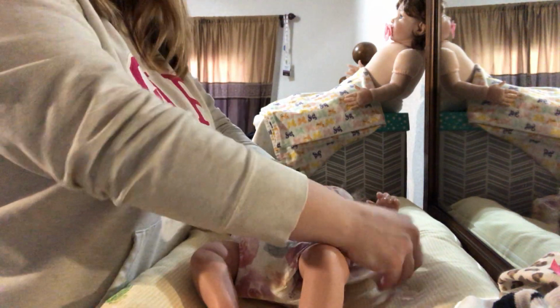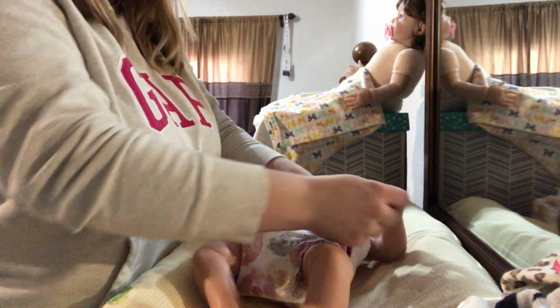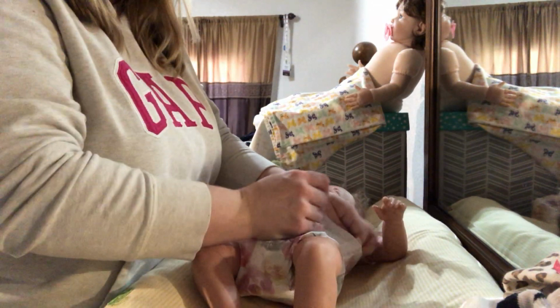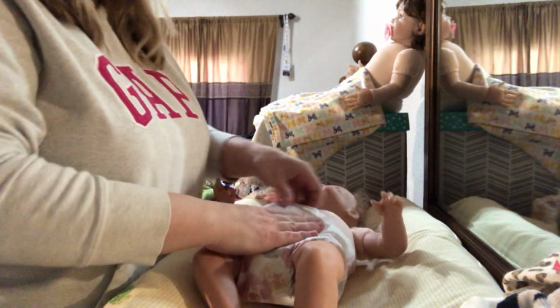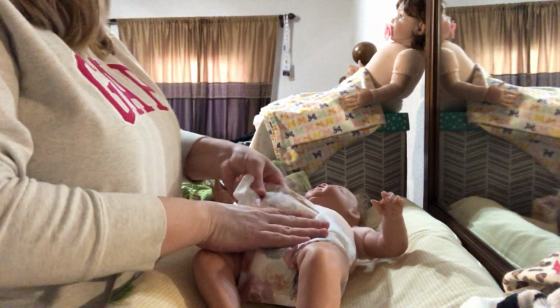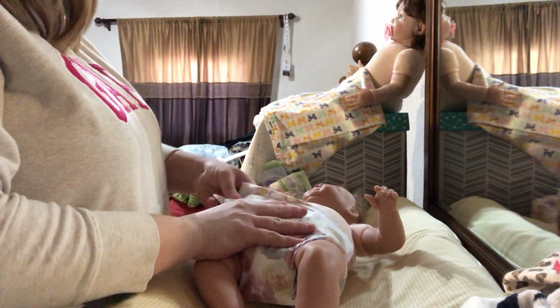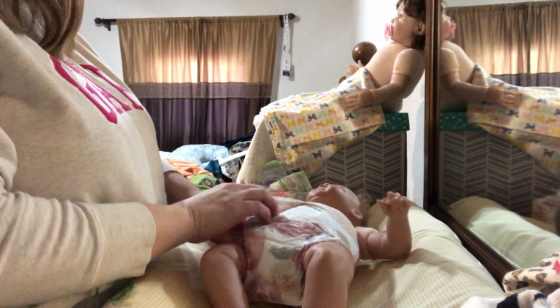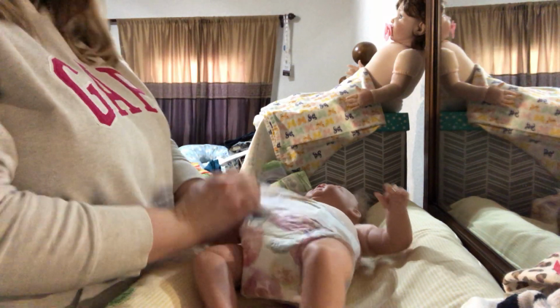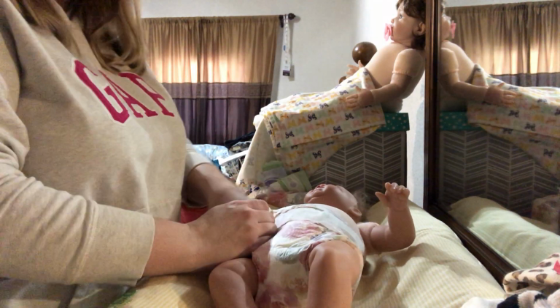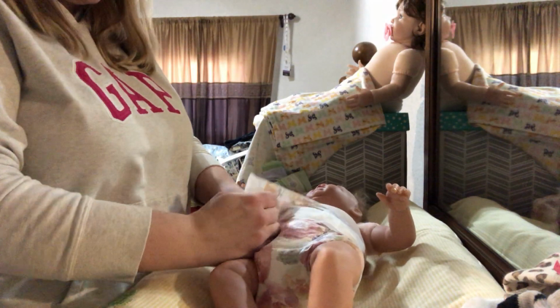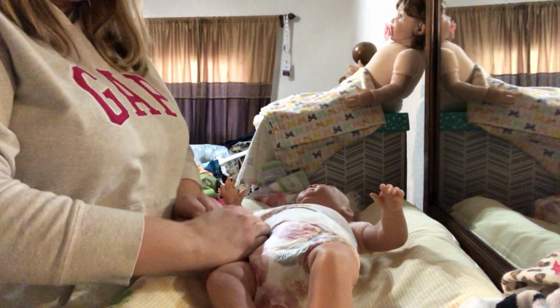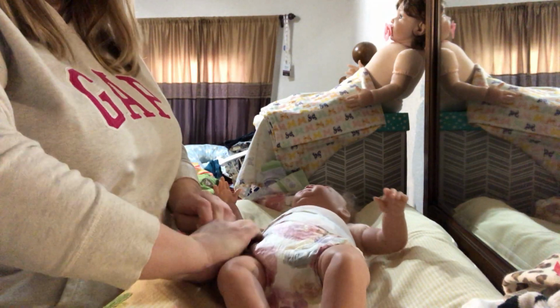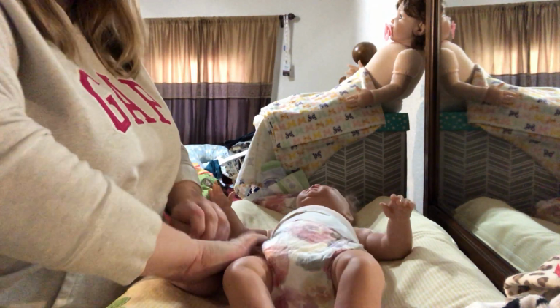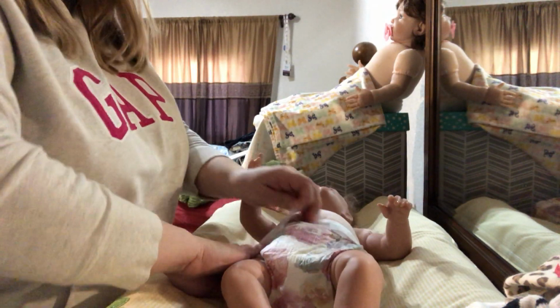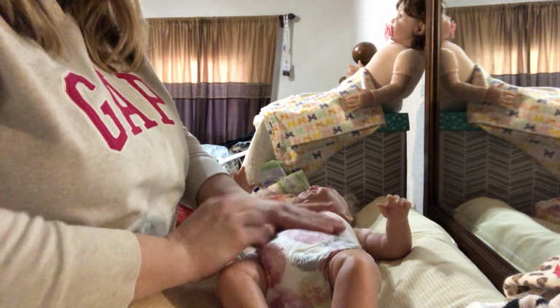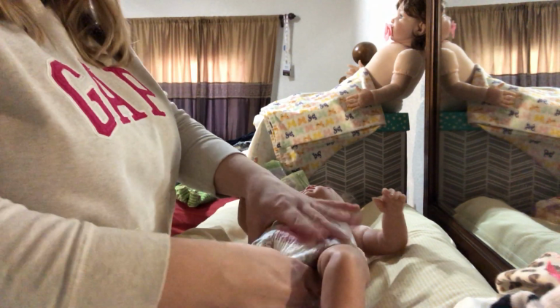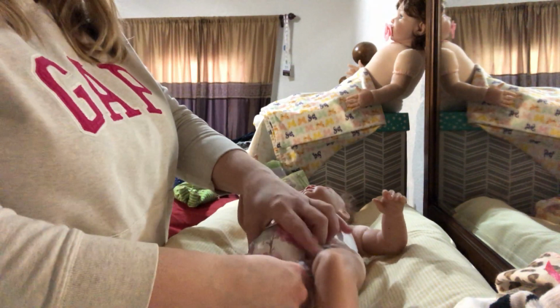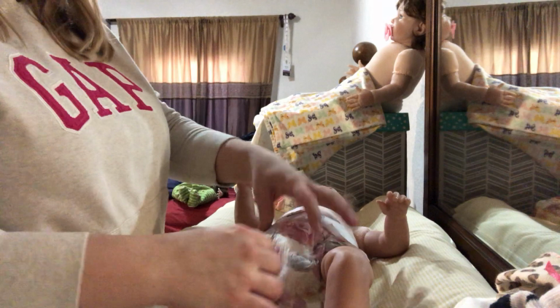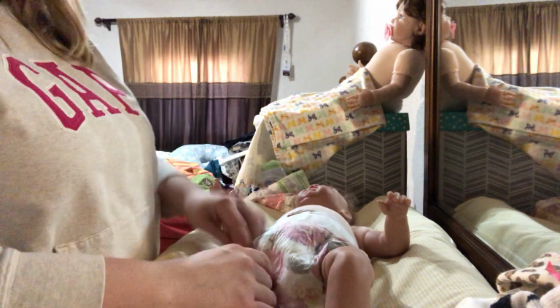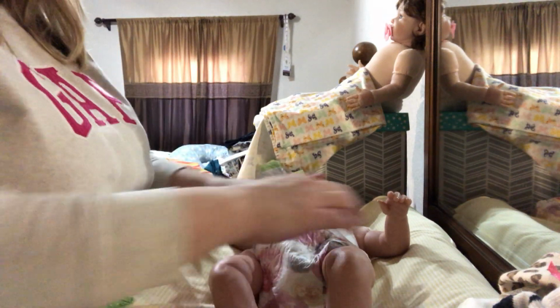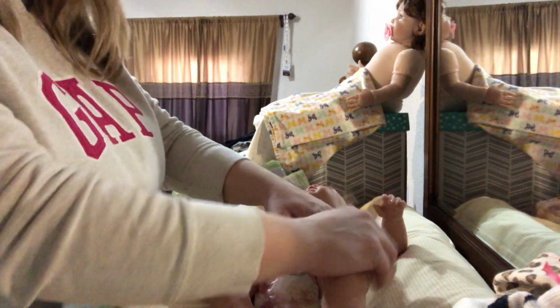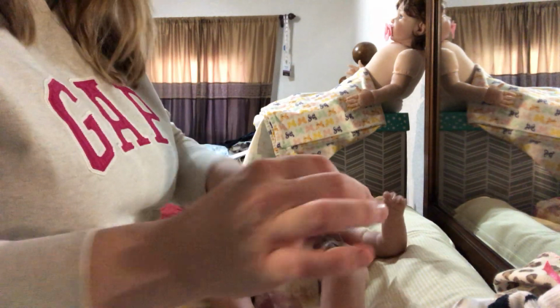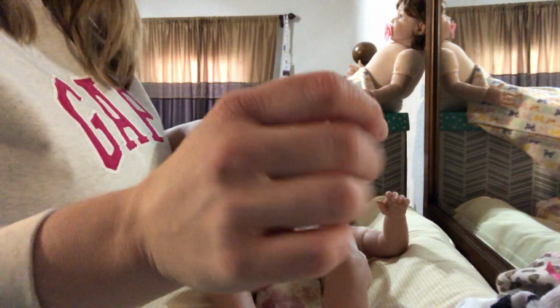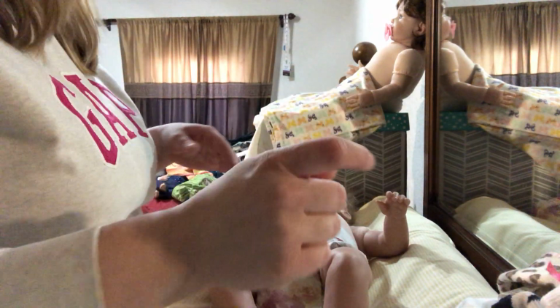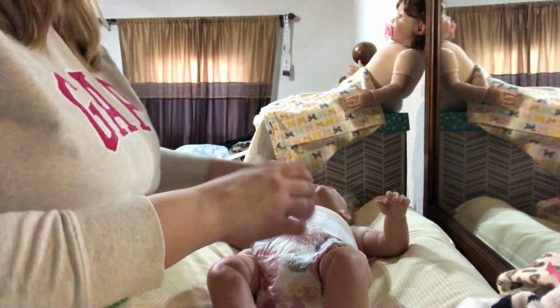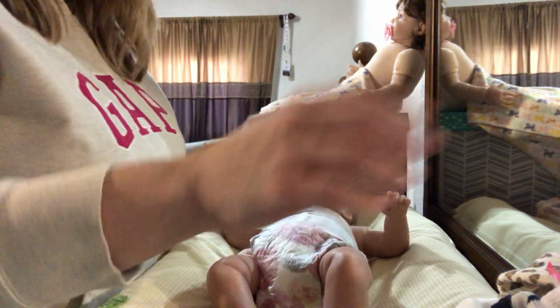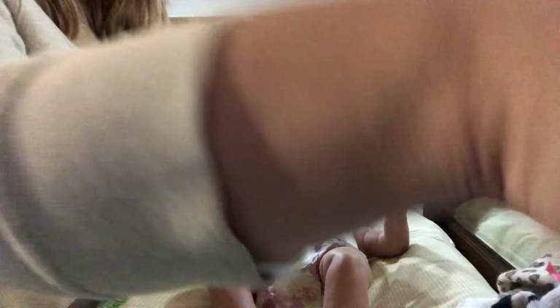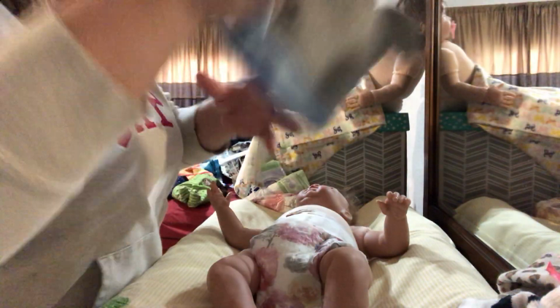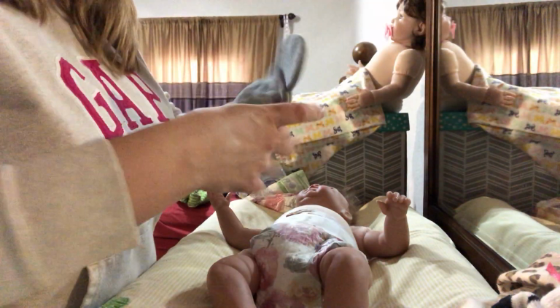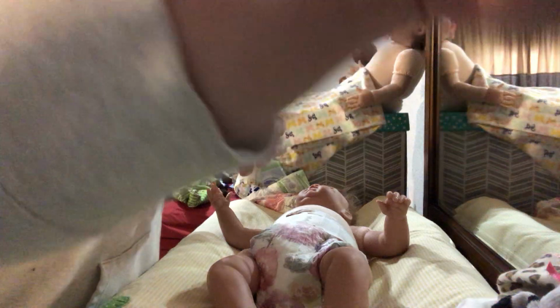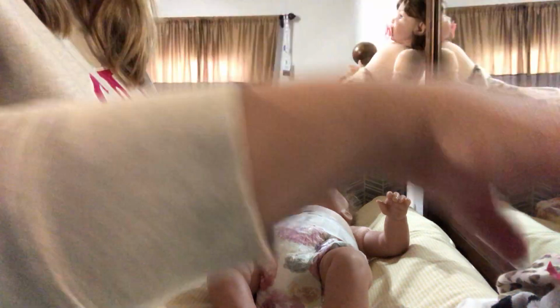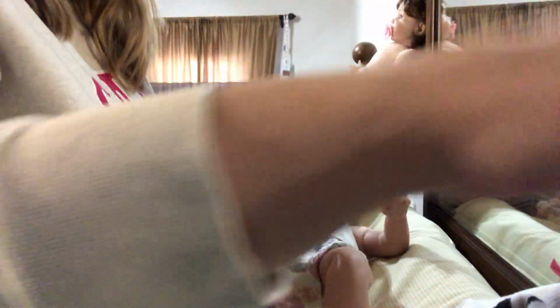I'm gonna be dressing all my babies and I have four. I'm gonna do this kind of fast. I'm wanting to do a changing video with them because they've been in their clothes.